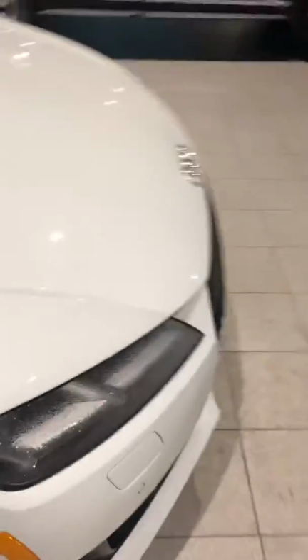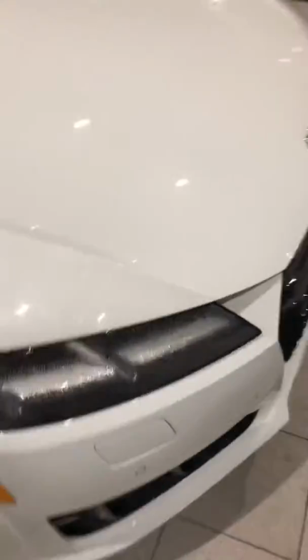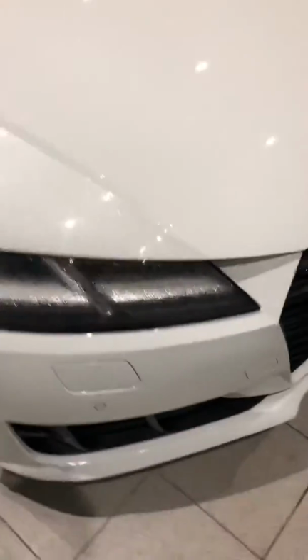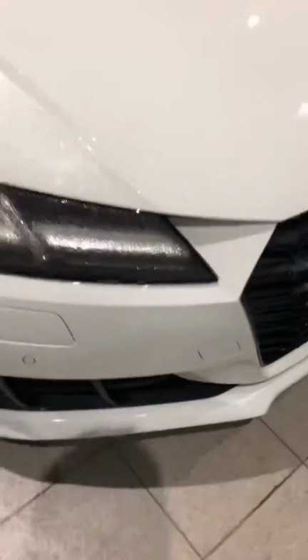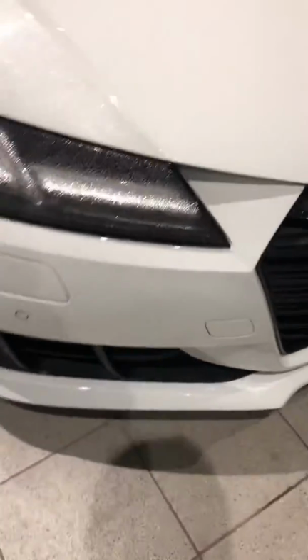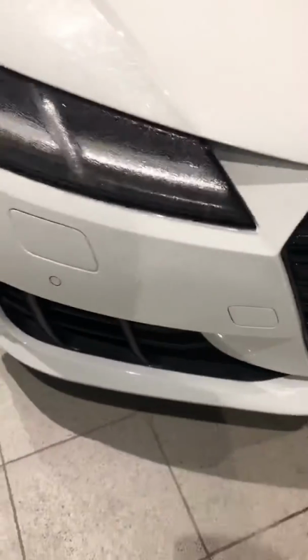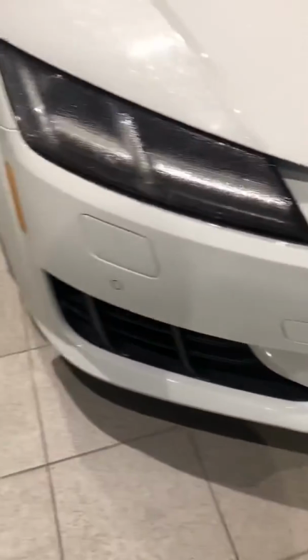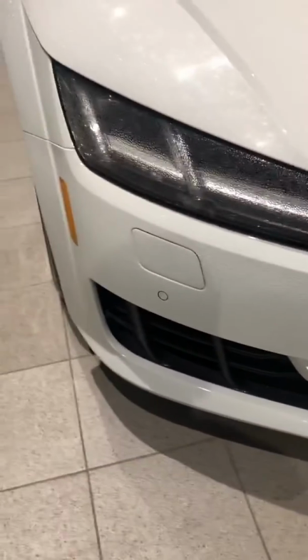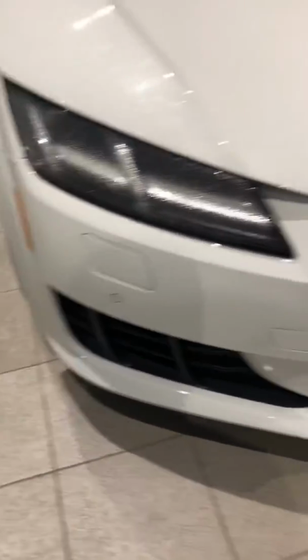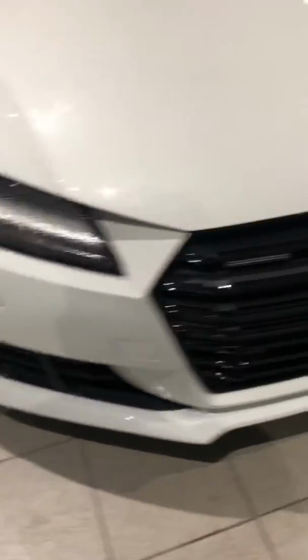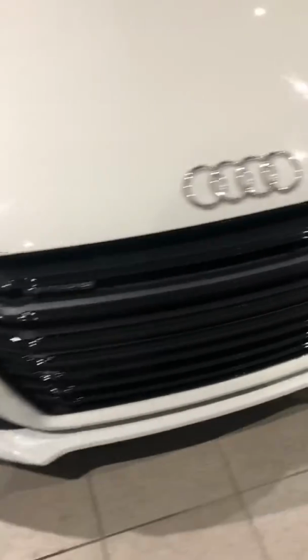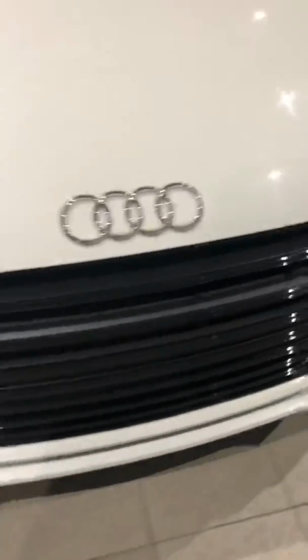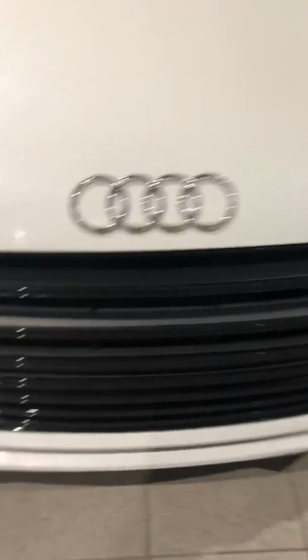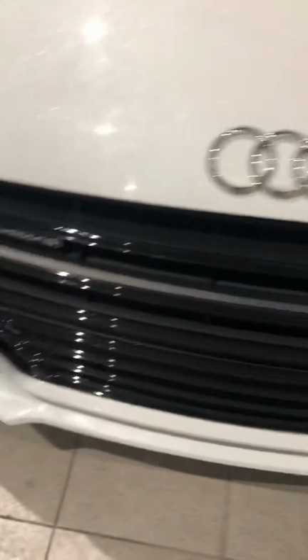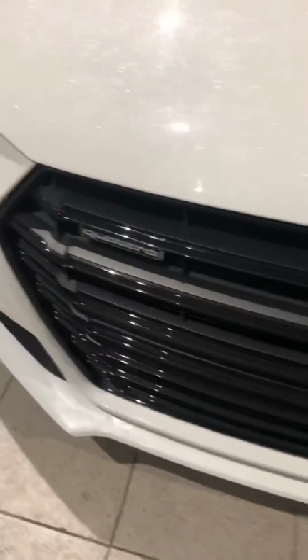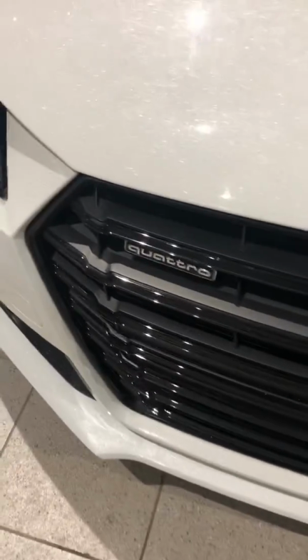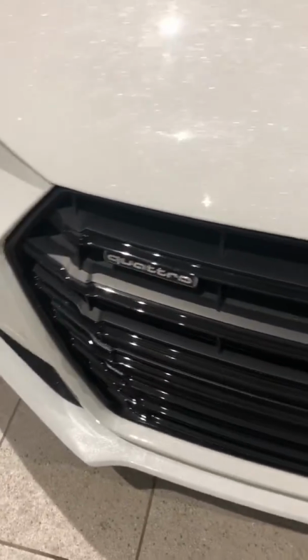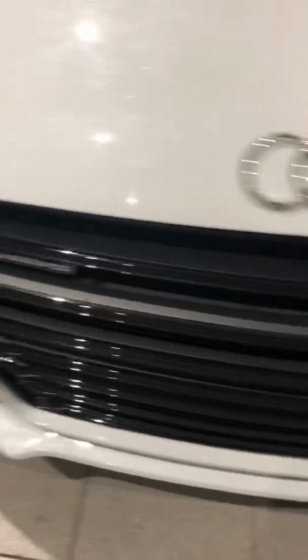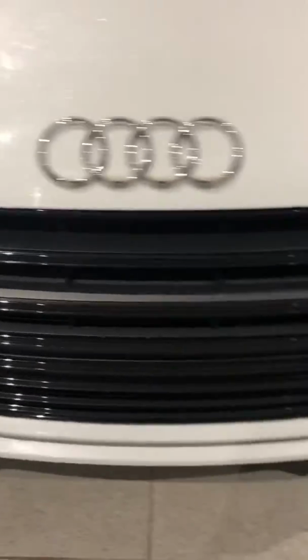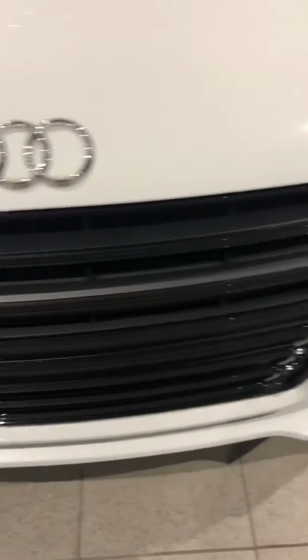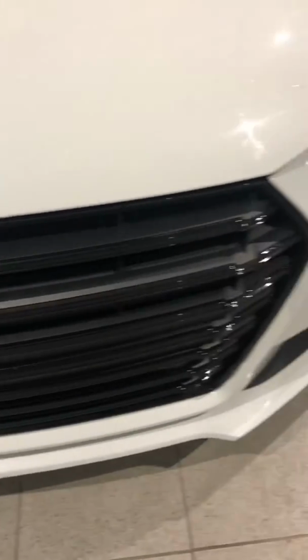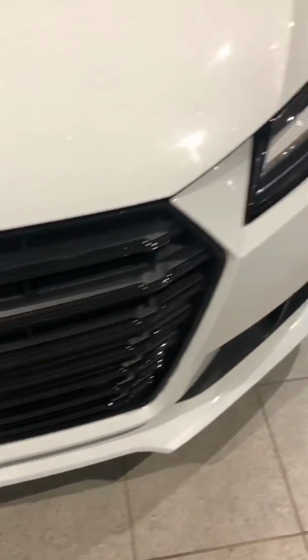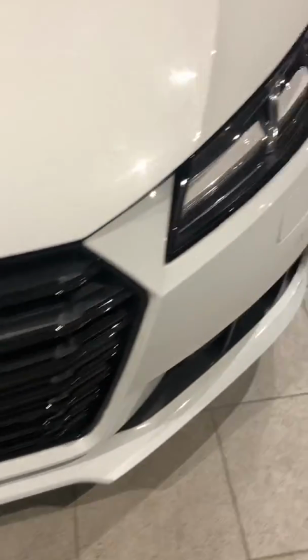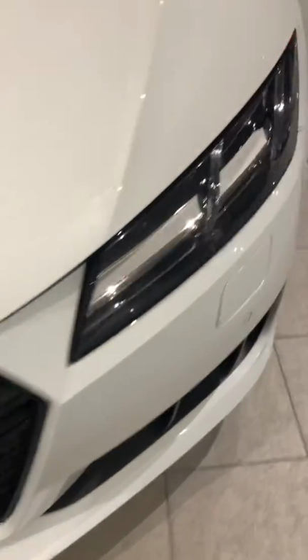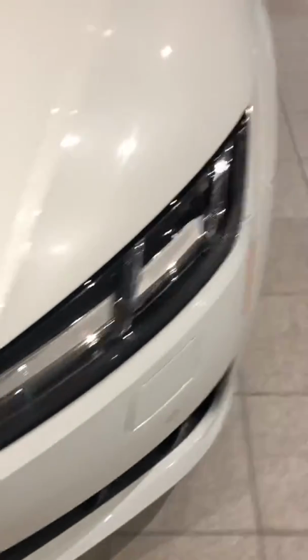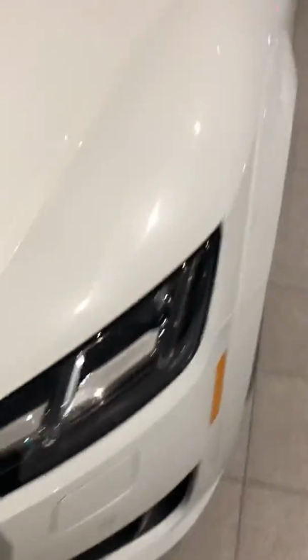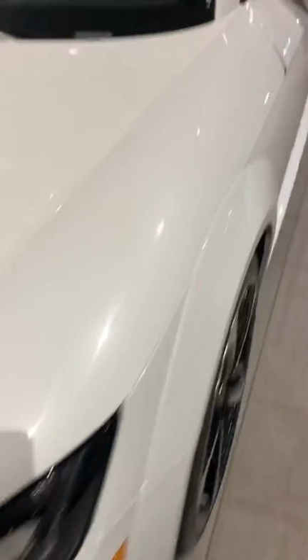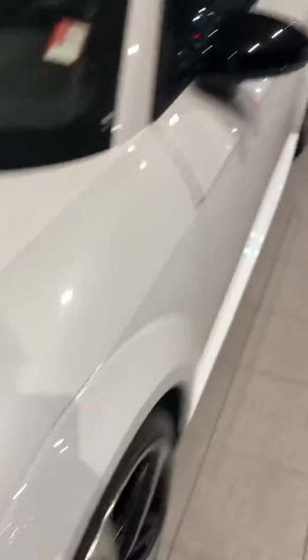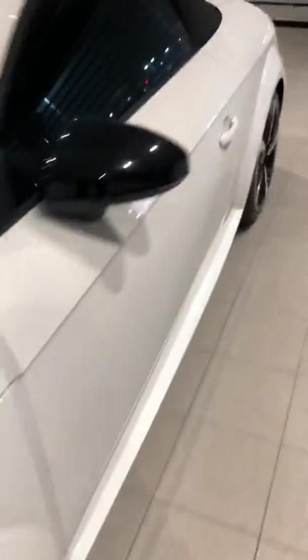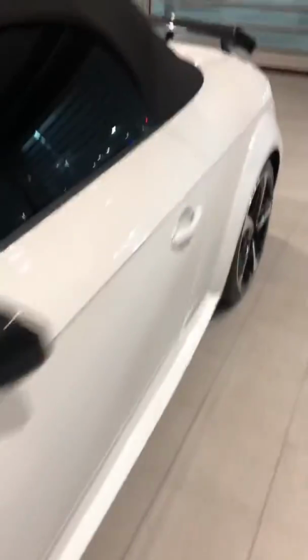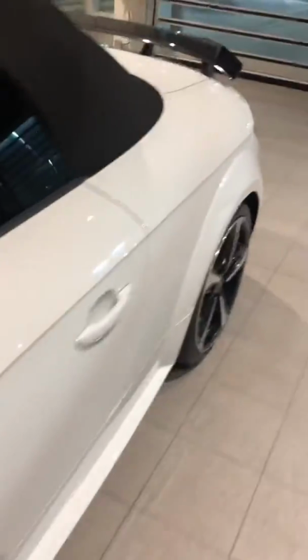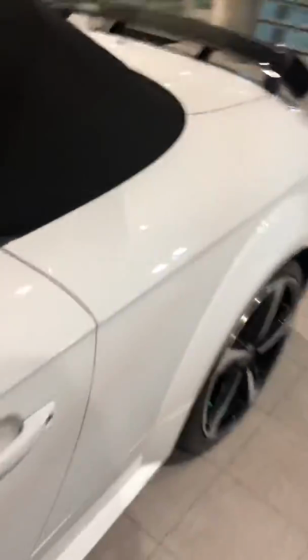And on the front bumper here as well. This one is a Quattro, so it is all-wheel drive — again, just excellent condition on the exterior.